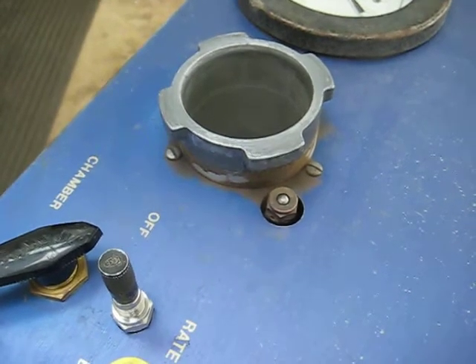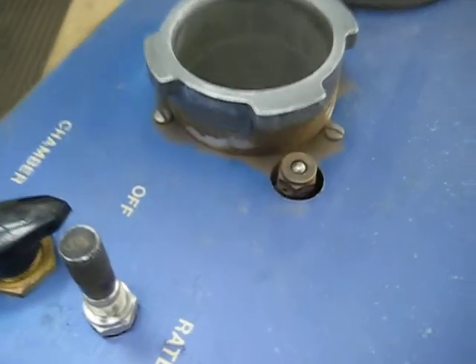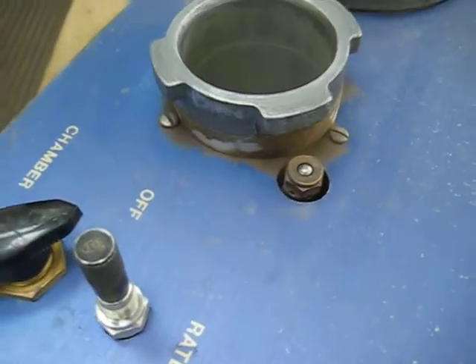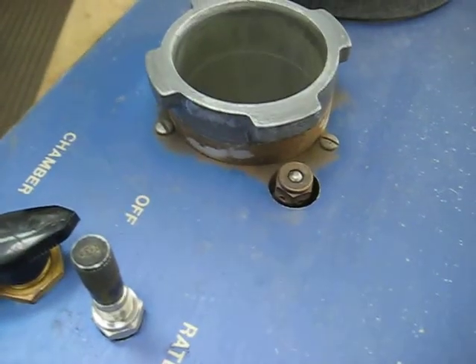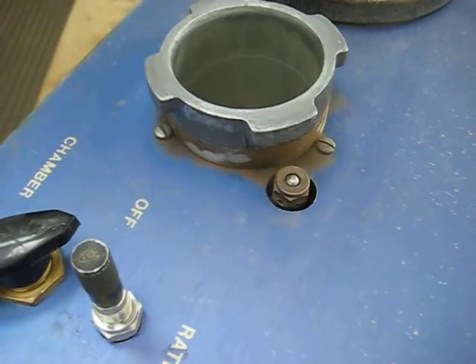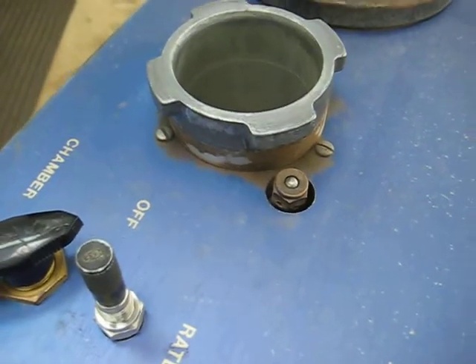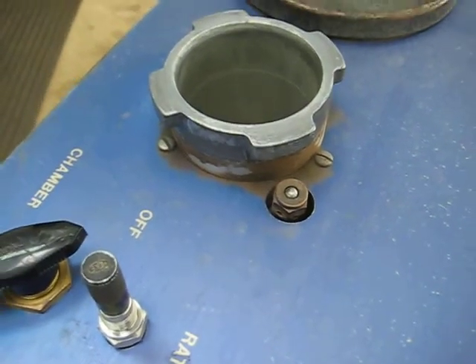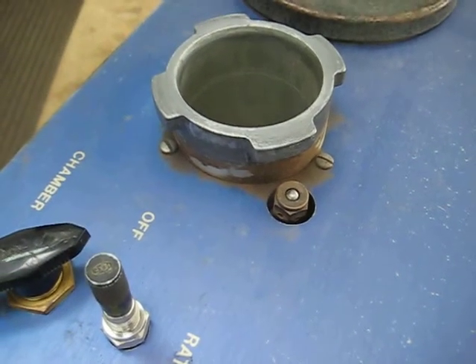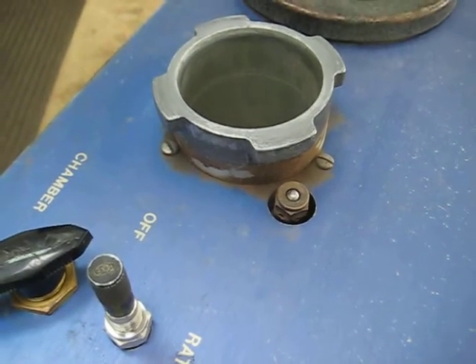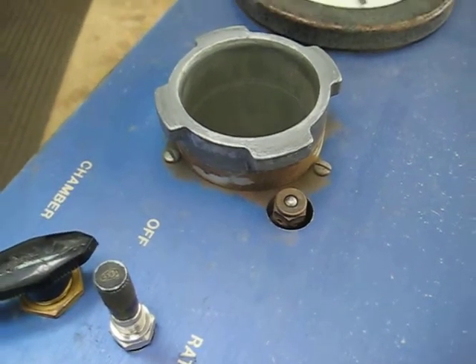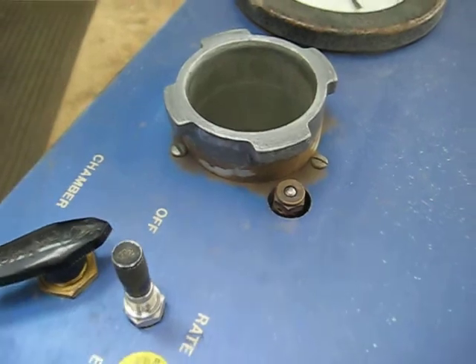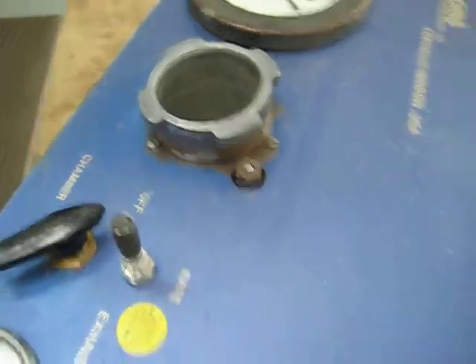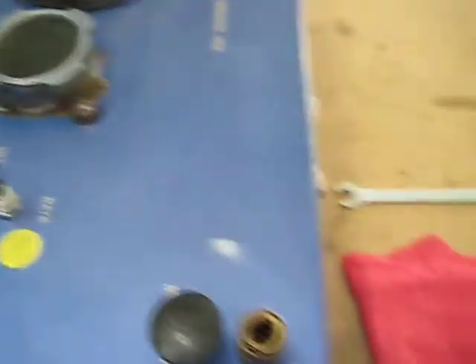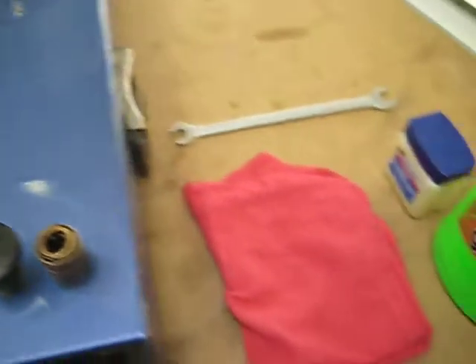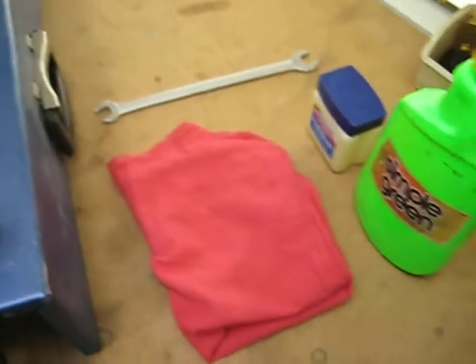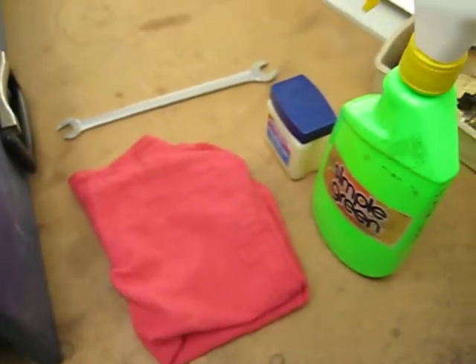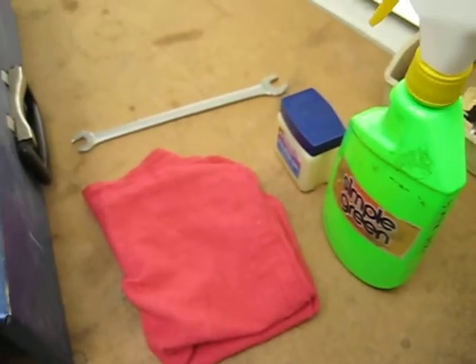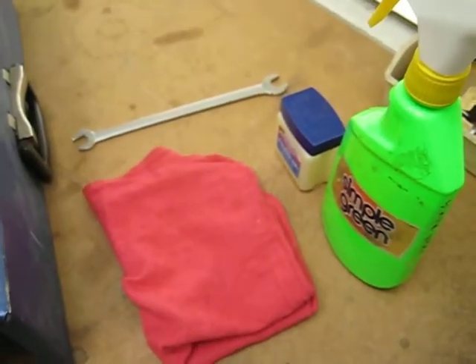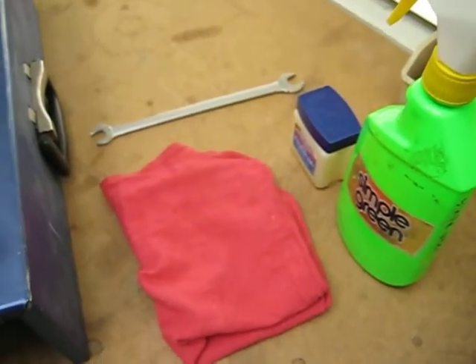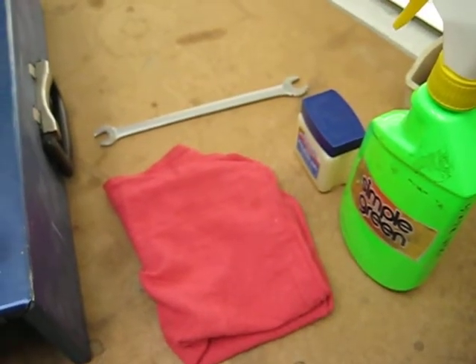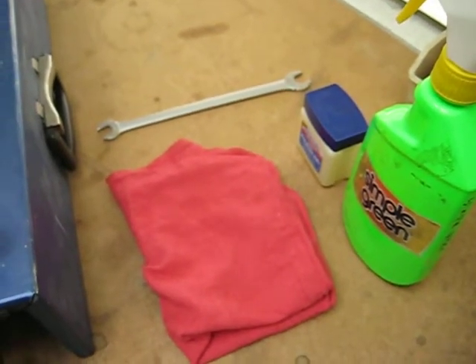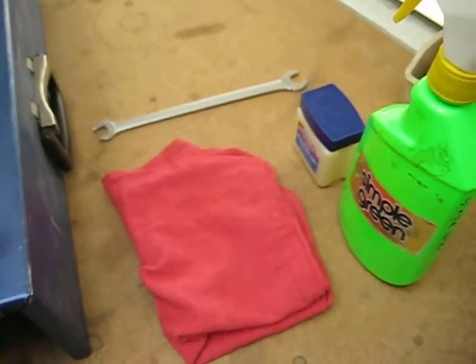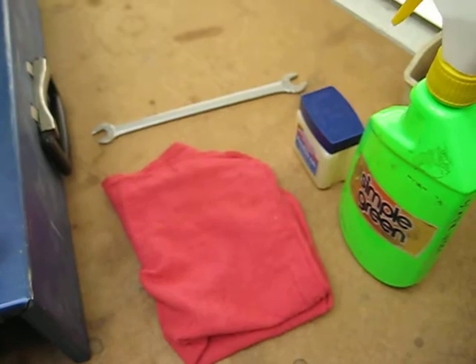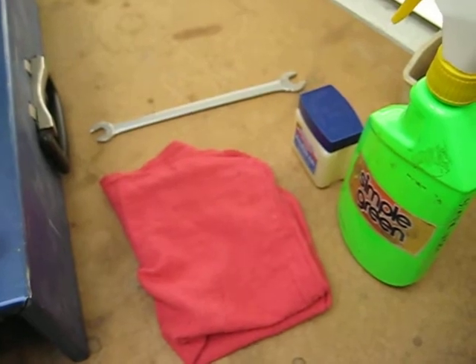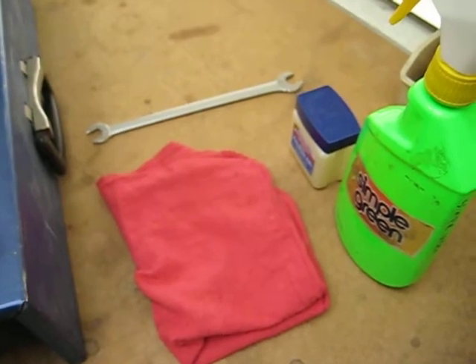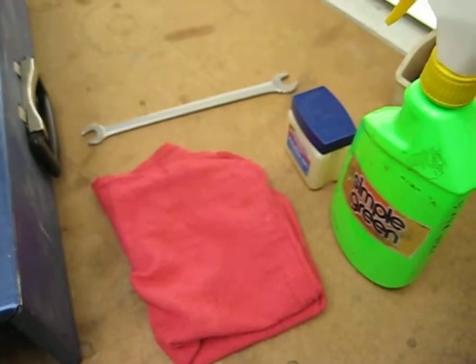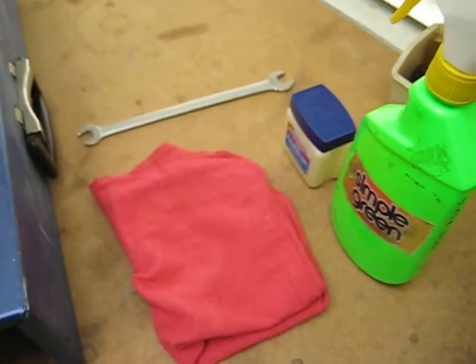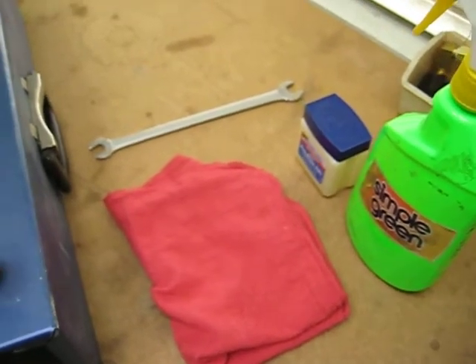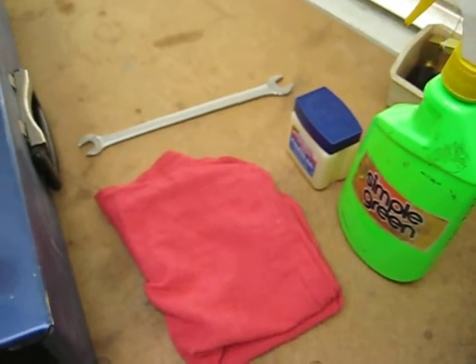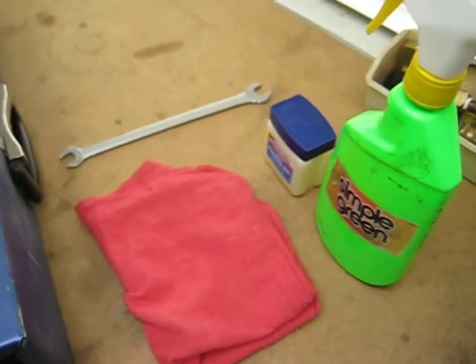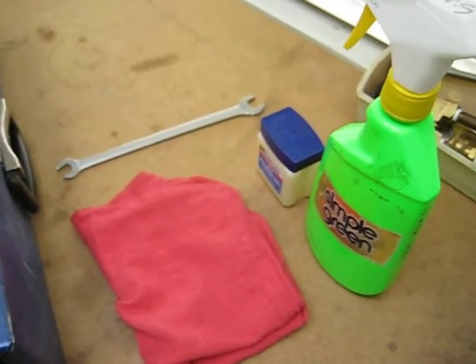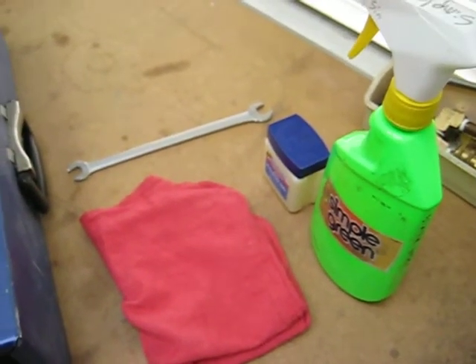This one here you can see is very dirty — been out in the field. It just needs a simple cleaning. Tools that we're going to need for this task are a rag, a 9/16 inch standard wrench, some petroleum jelly, and just some standard cleaner.